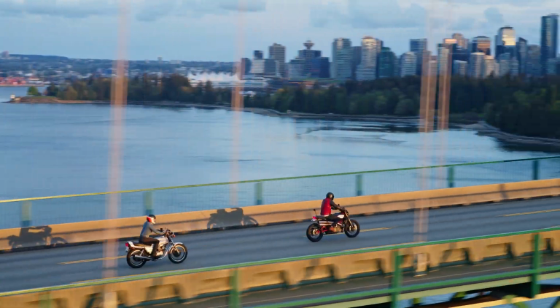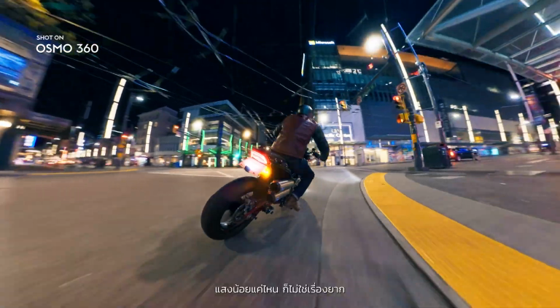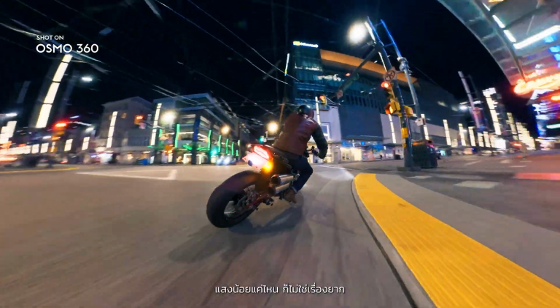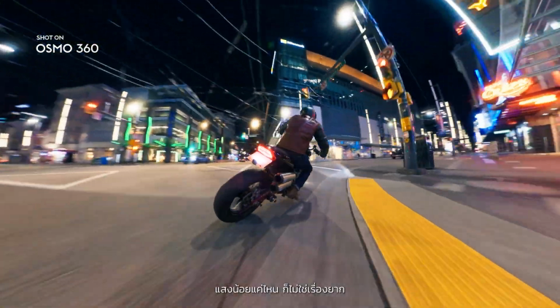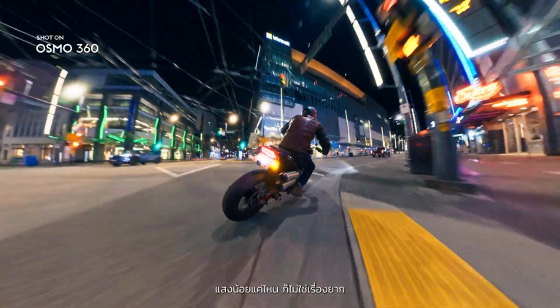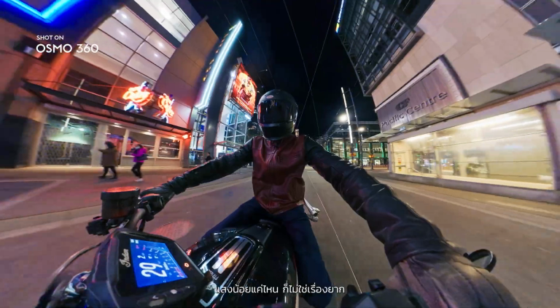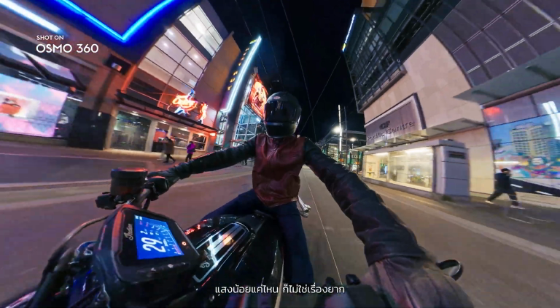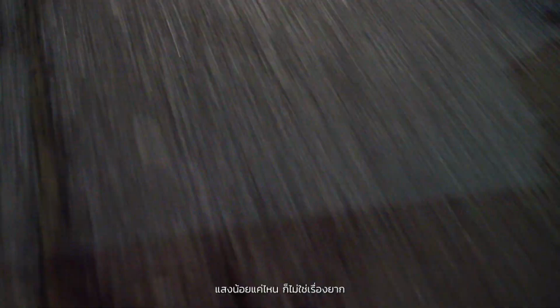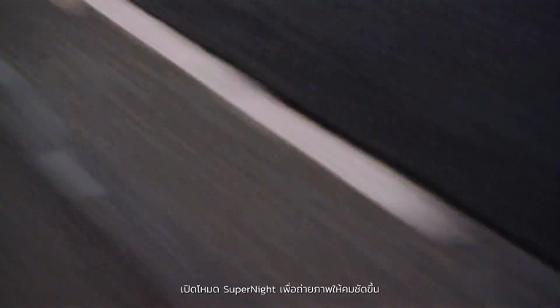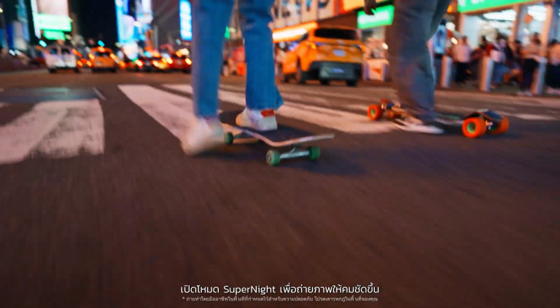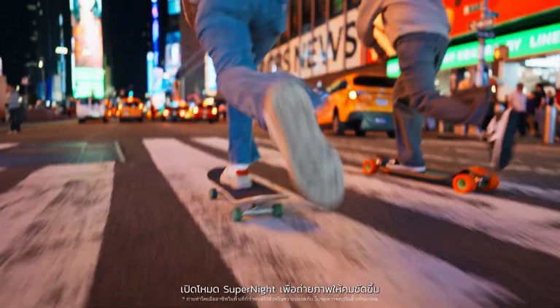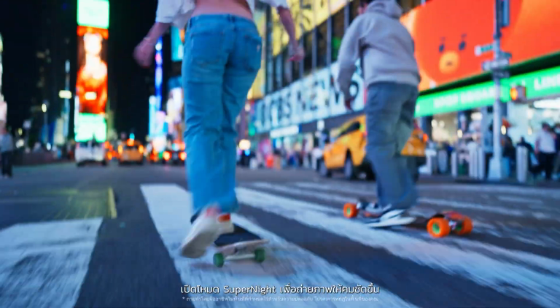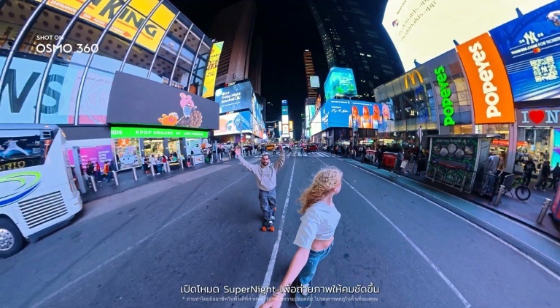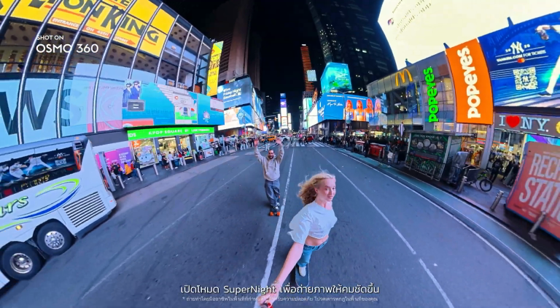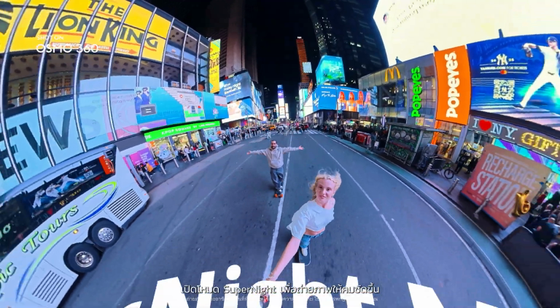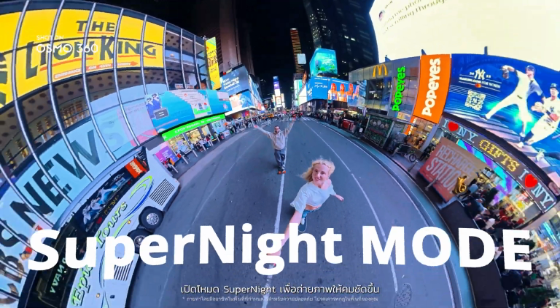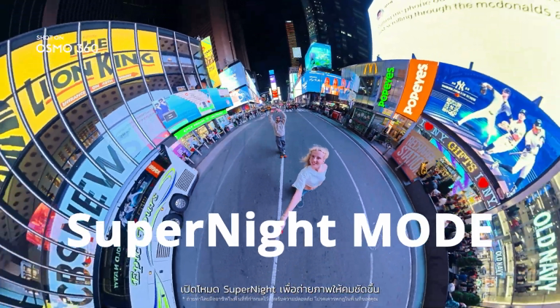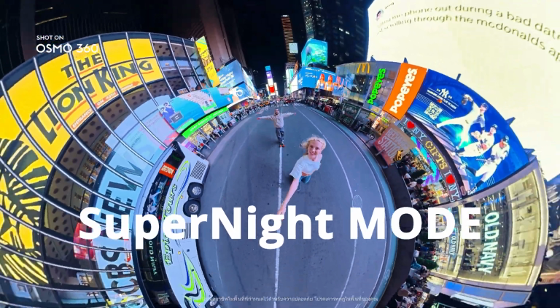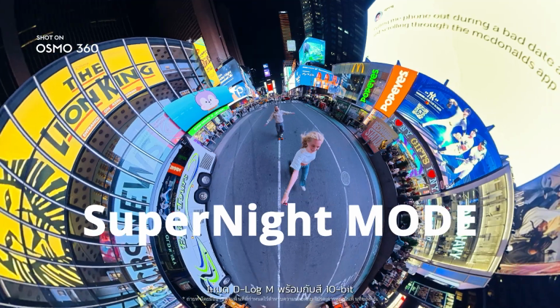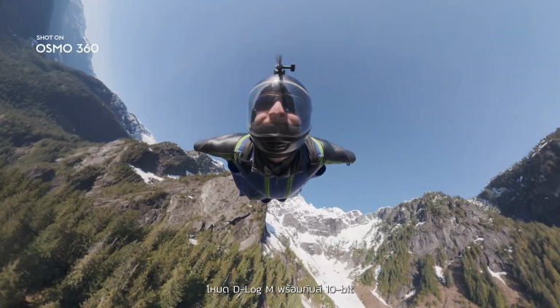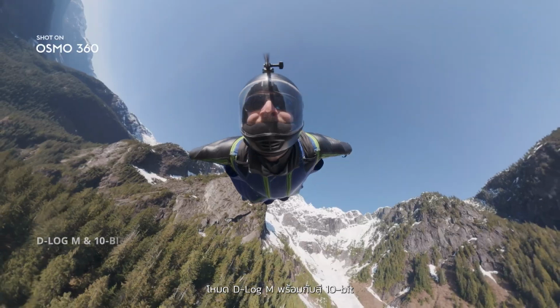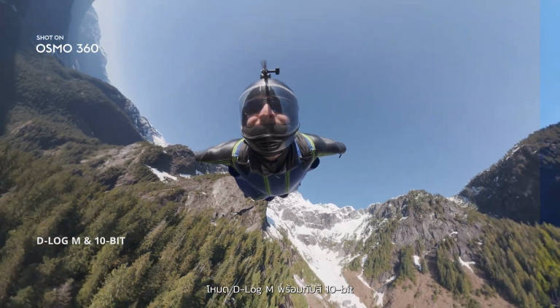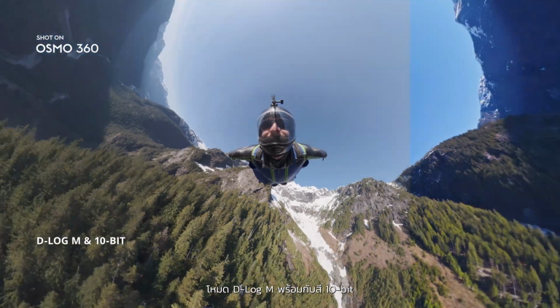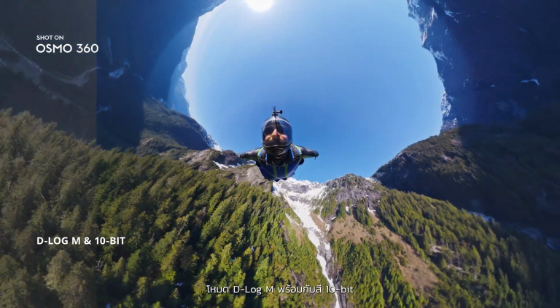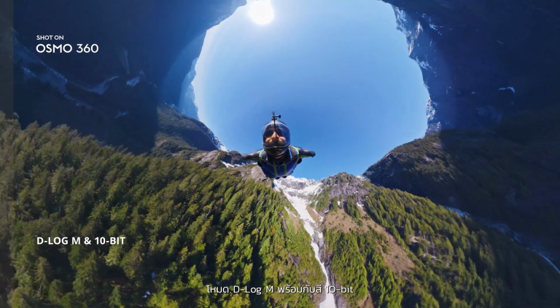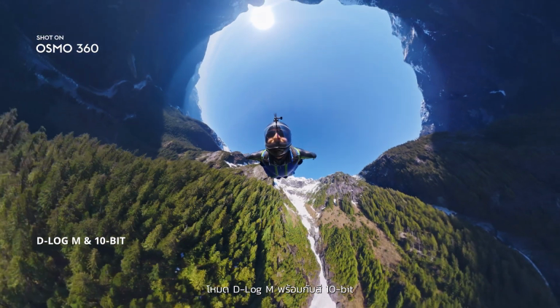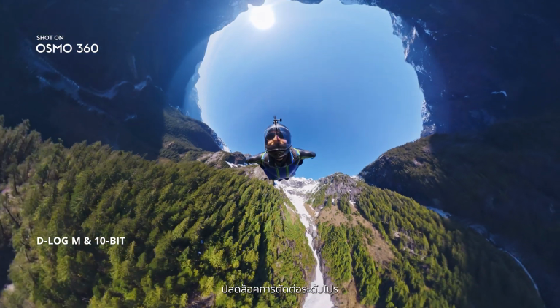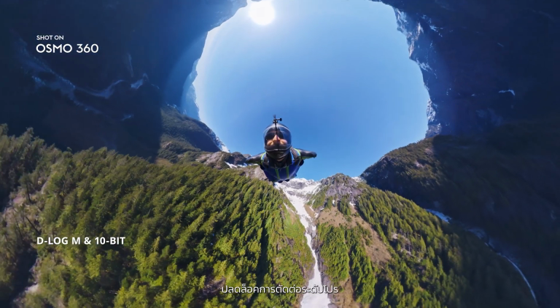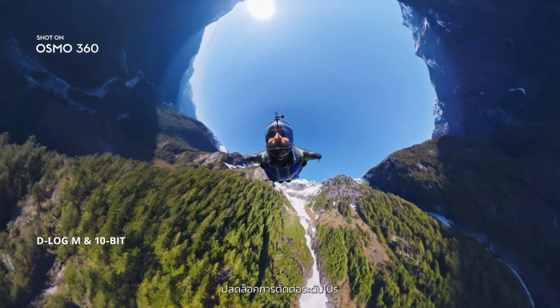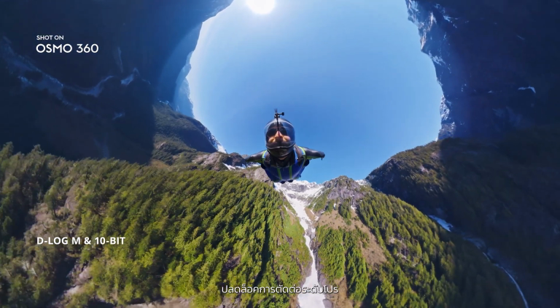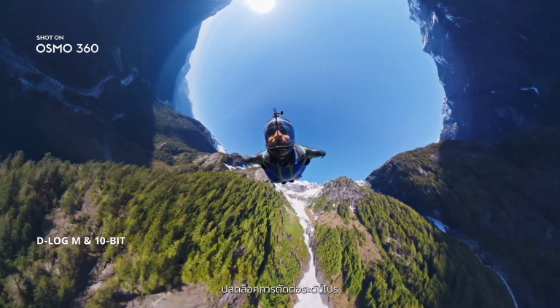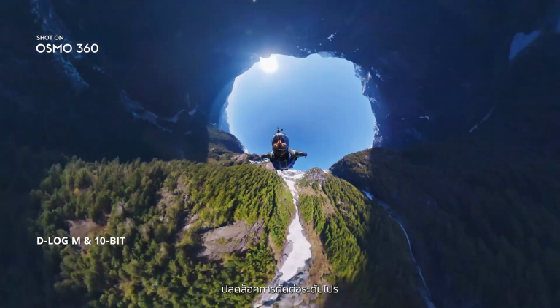Low light? No problem. Enable Super Night Mode to get clearer shots. D-Log M, 10-bit color. Pro editing, unlocked.